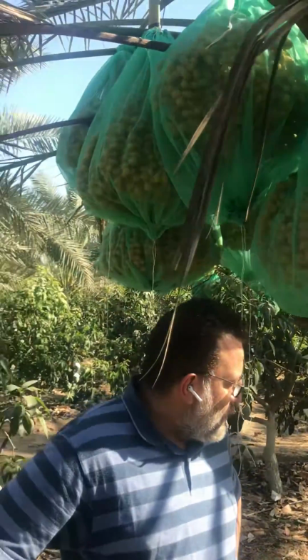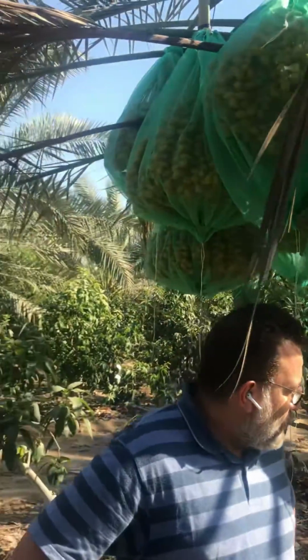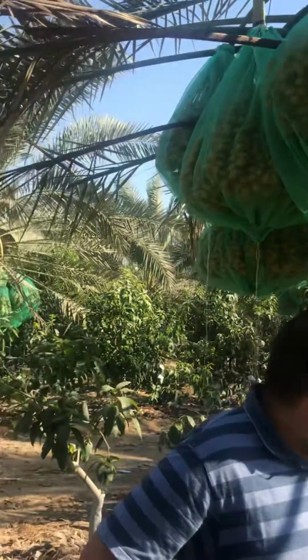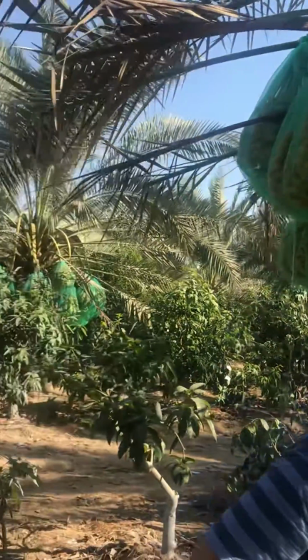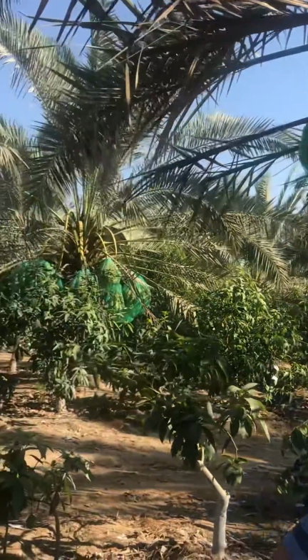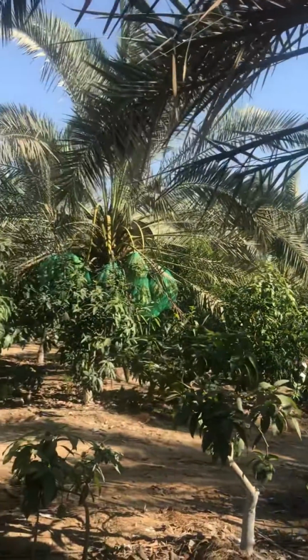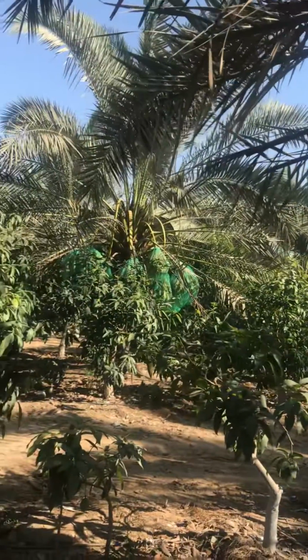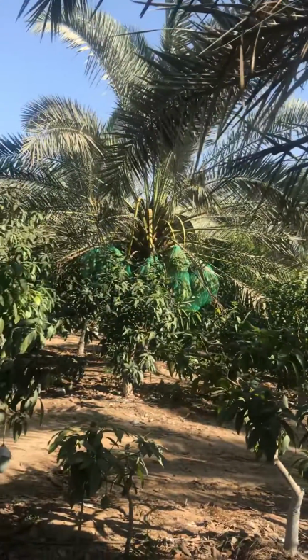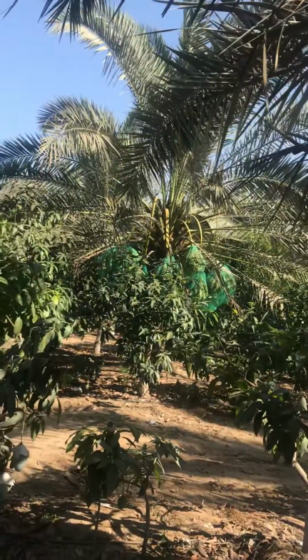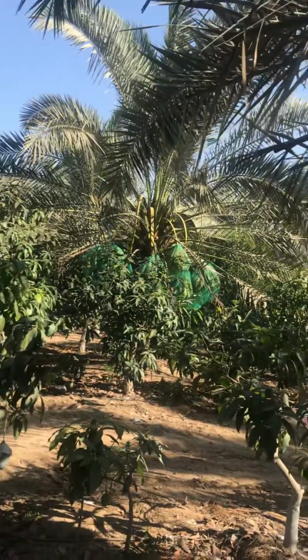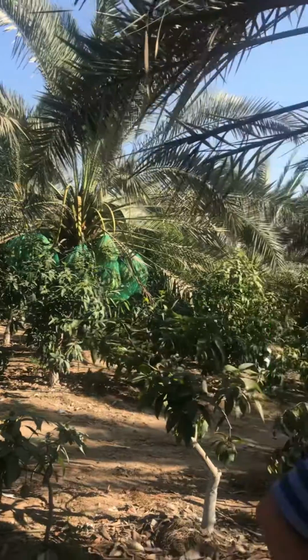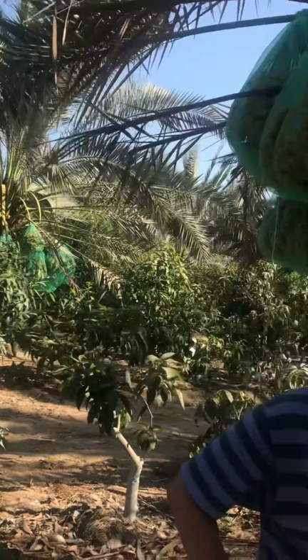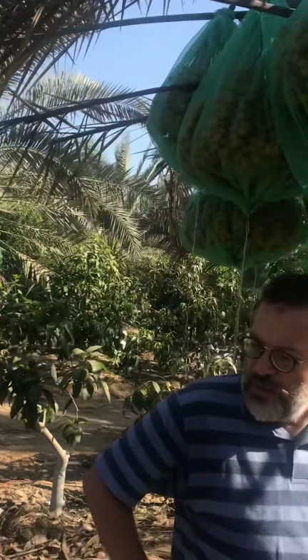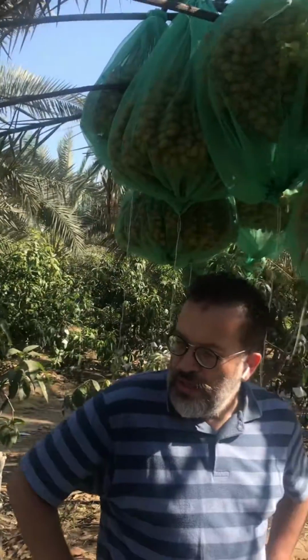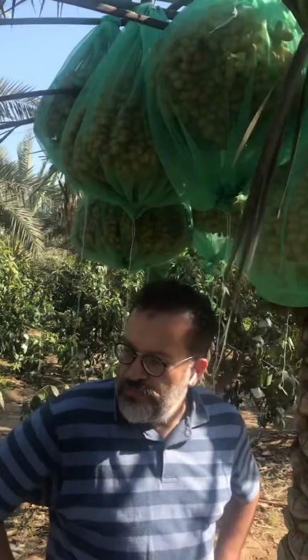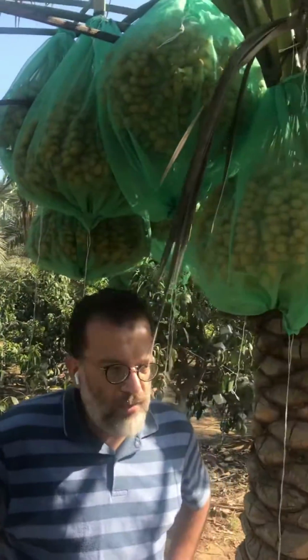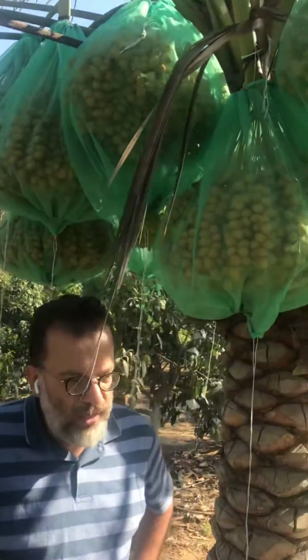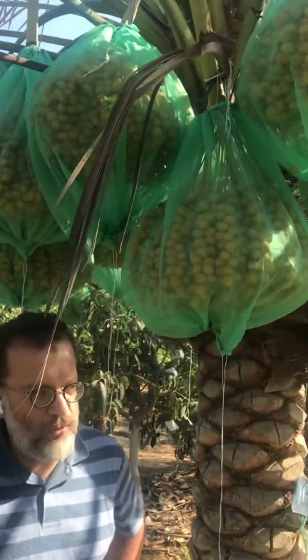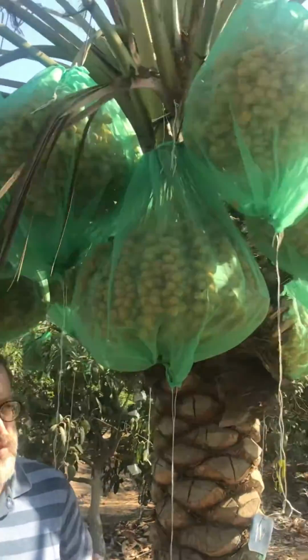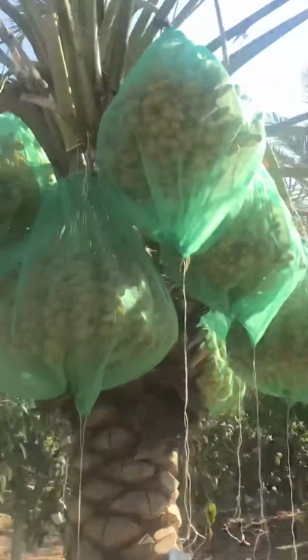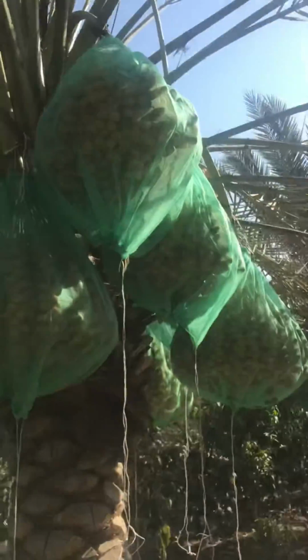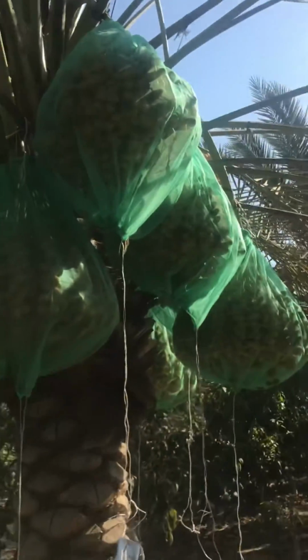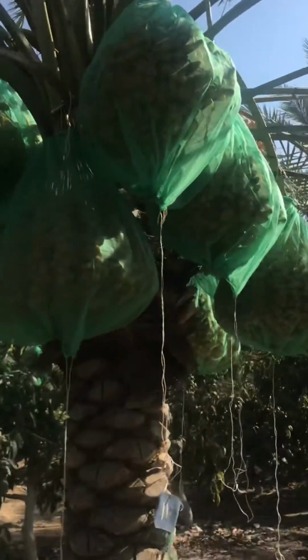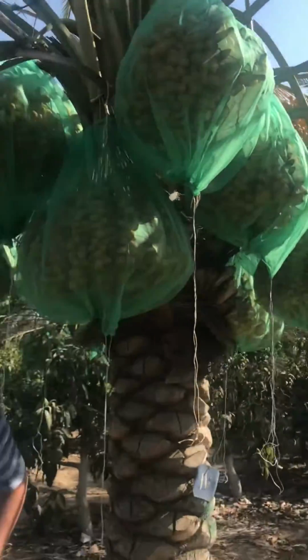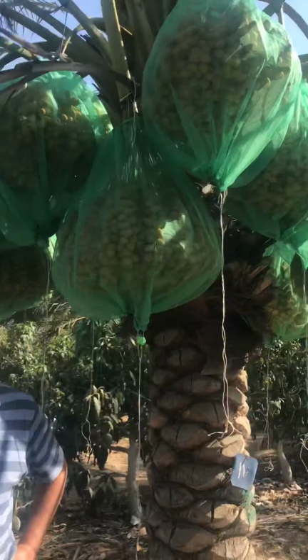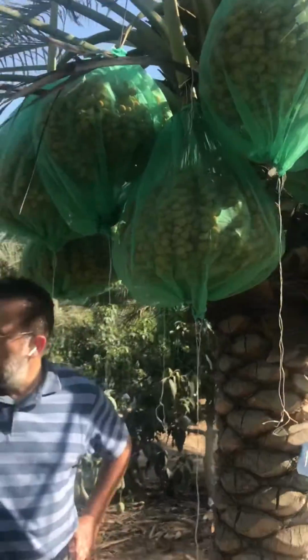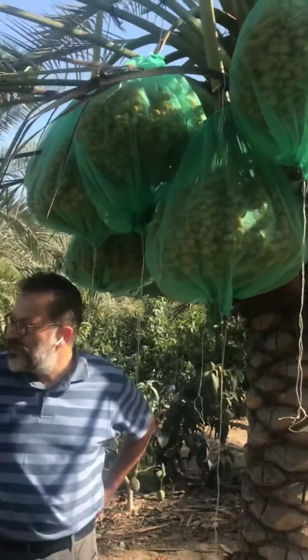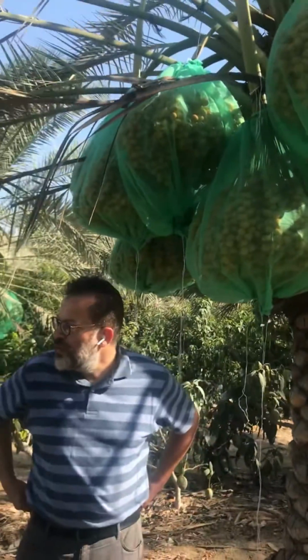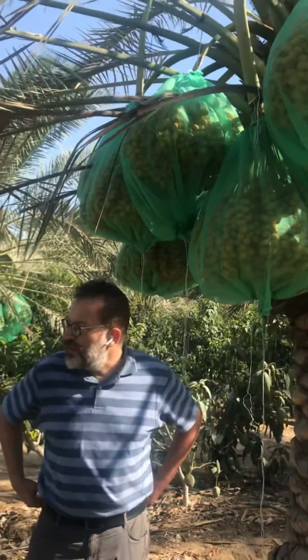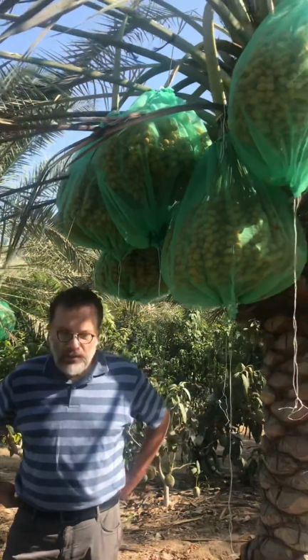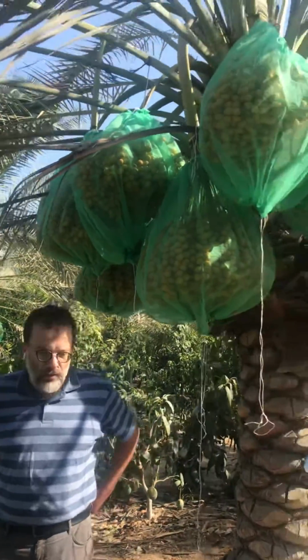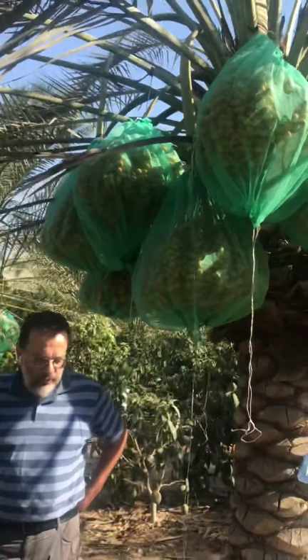The owner of the farm and all engineers working here are very happy with the results they see after a year-long effort.